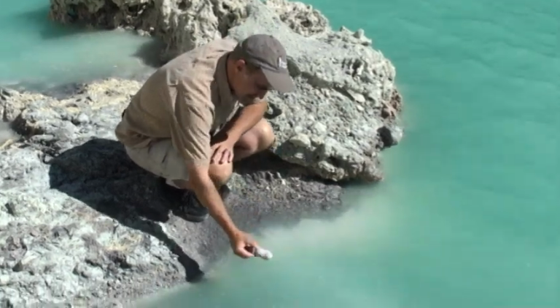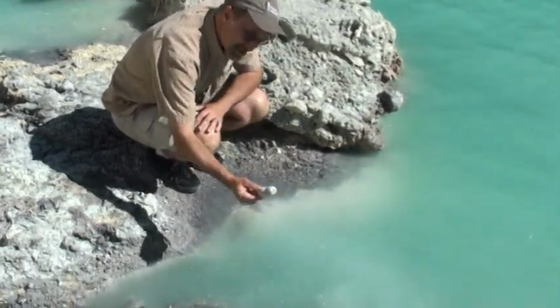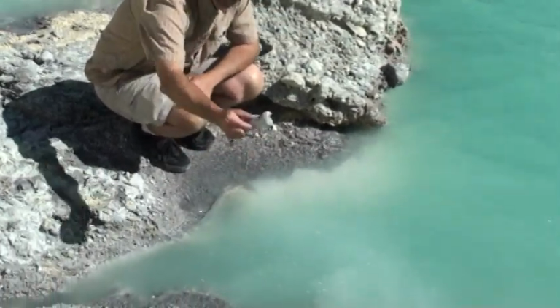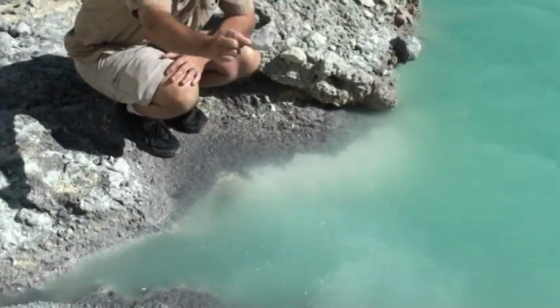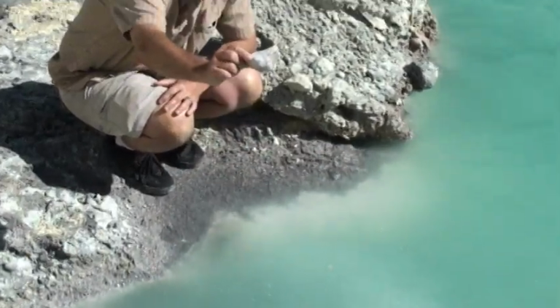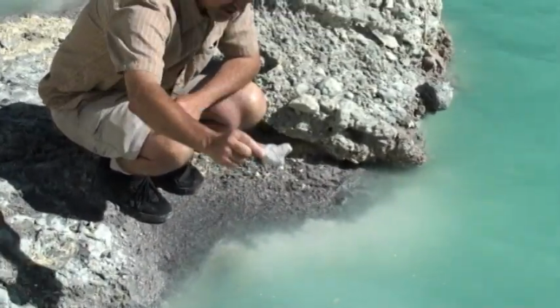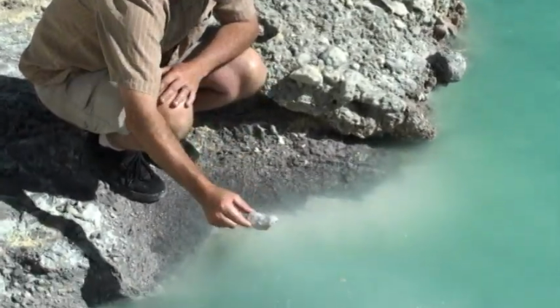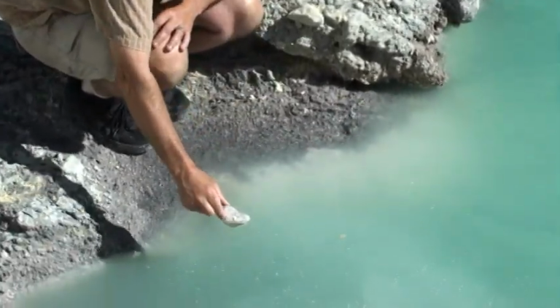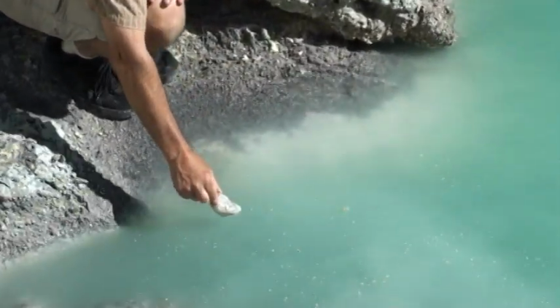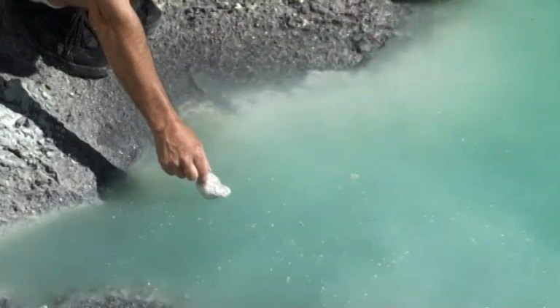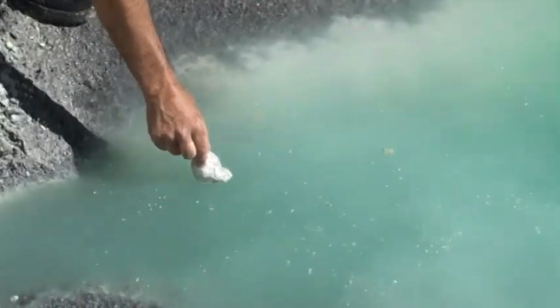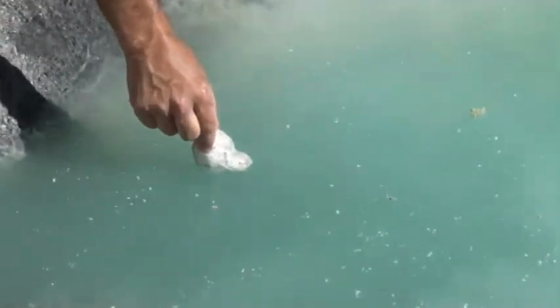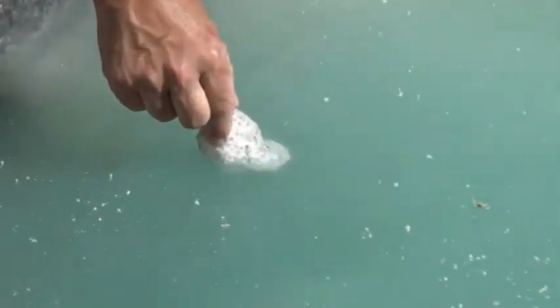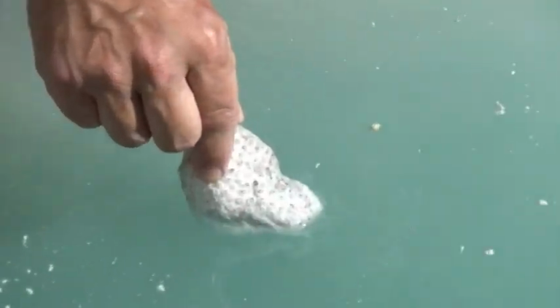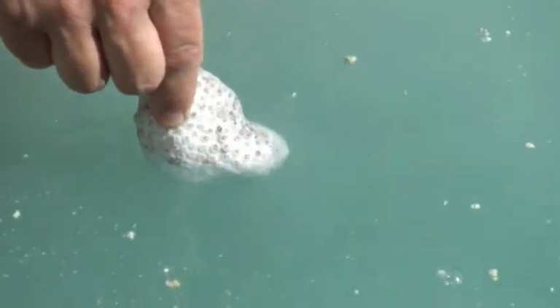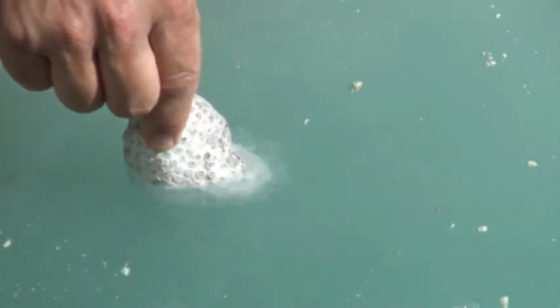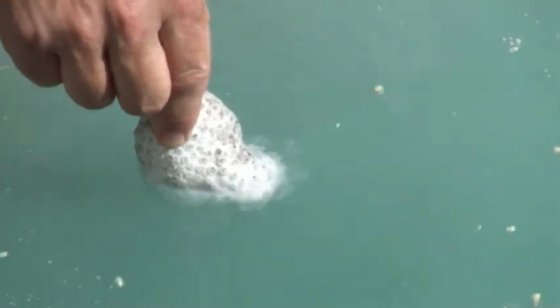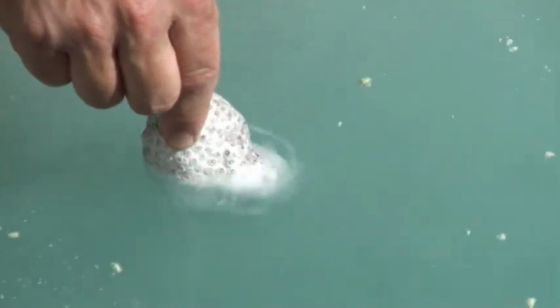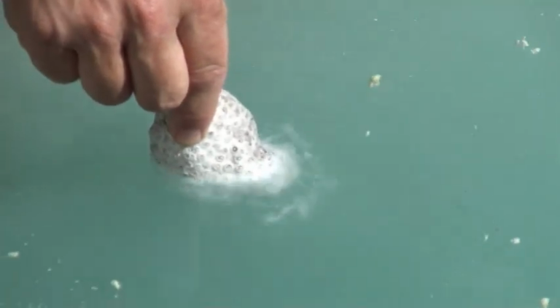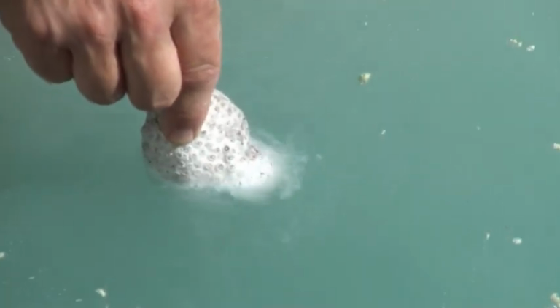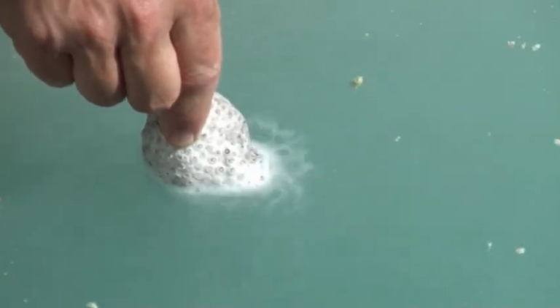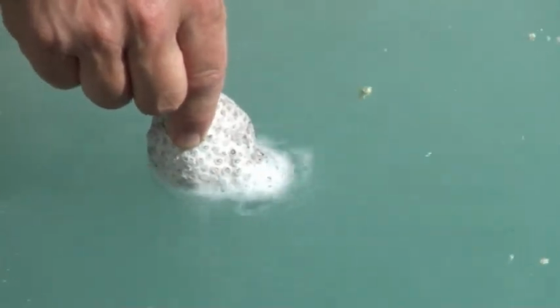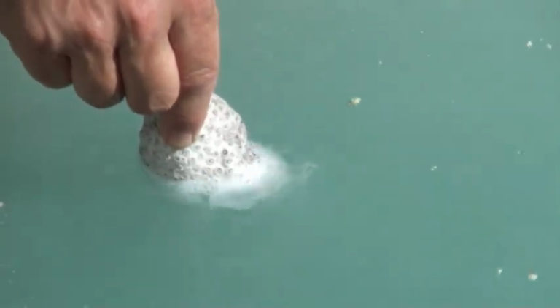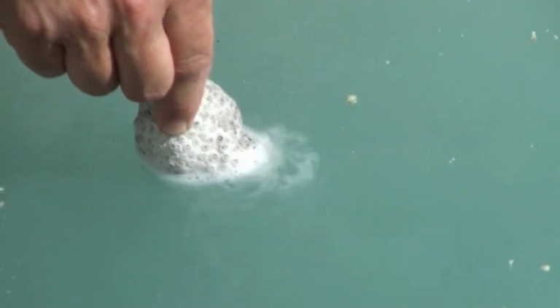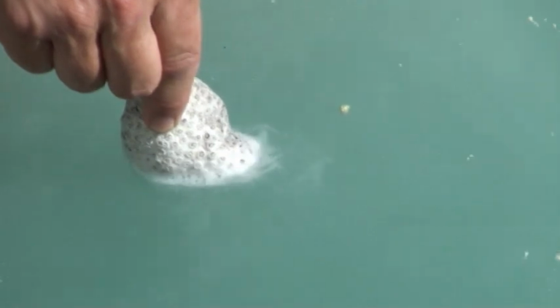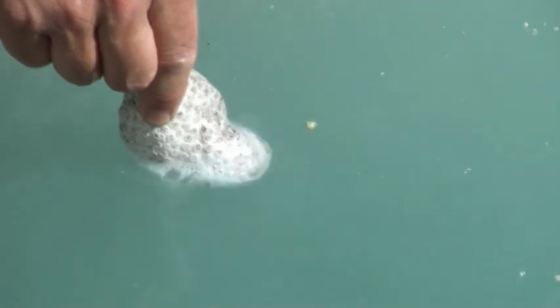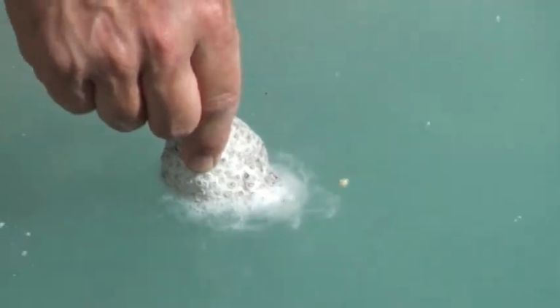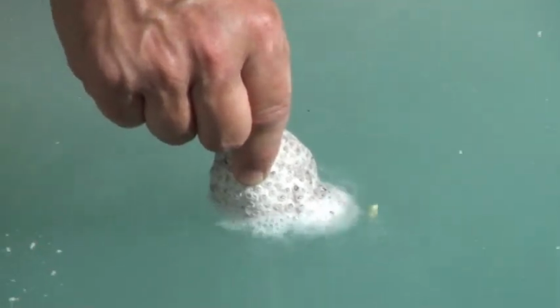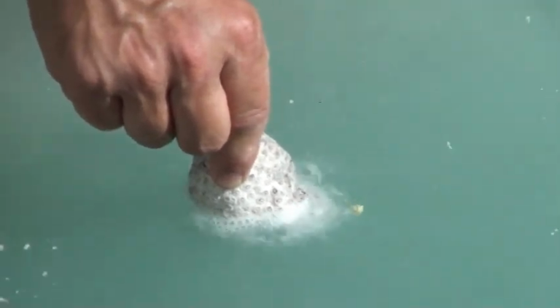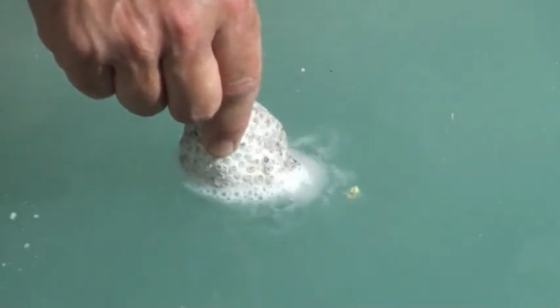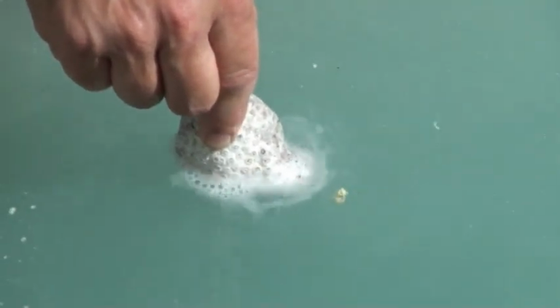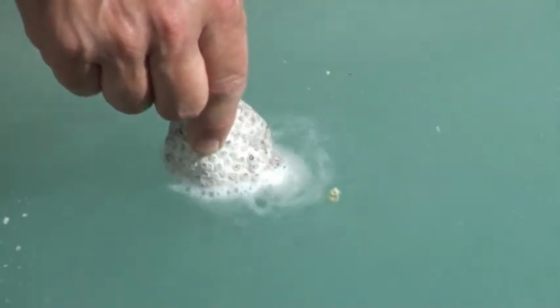This is a piece of calcium carbonate coral that I picked up on the beach. As you can see, it's fizzing like crazy, just like the hydrochloric acid in the lab.